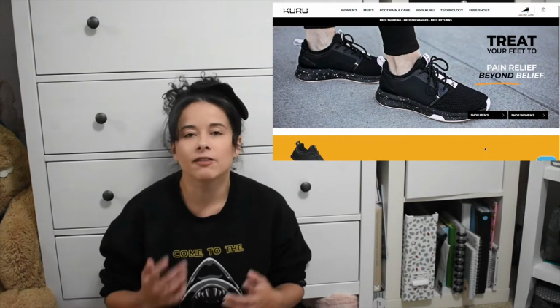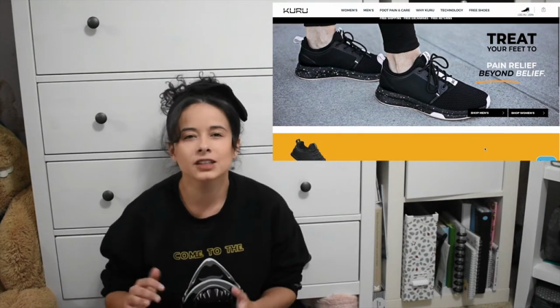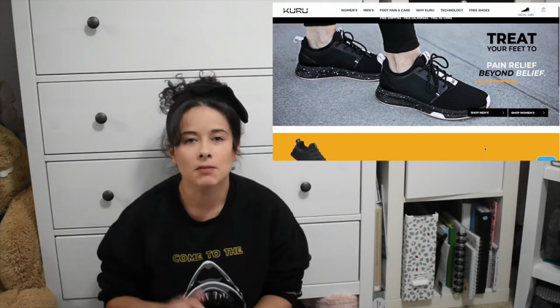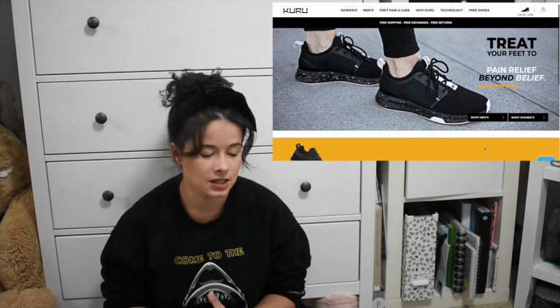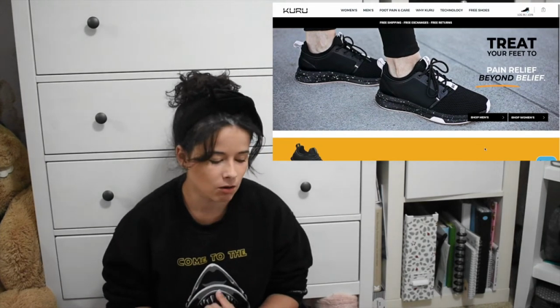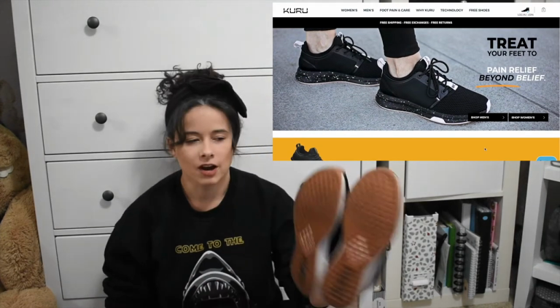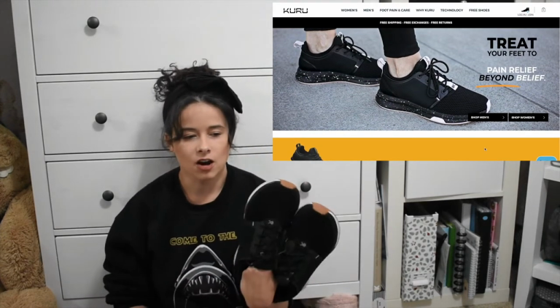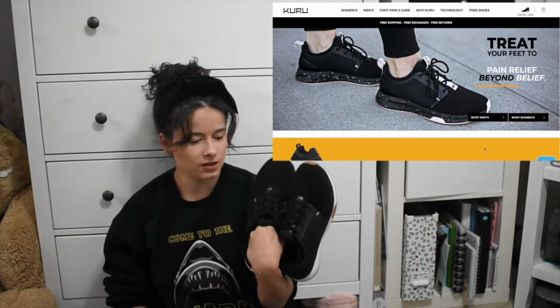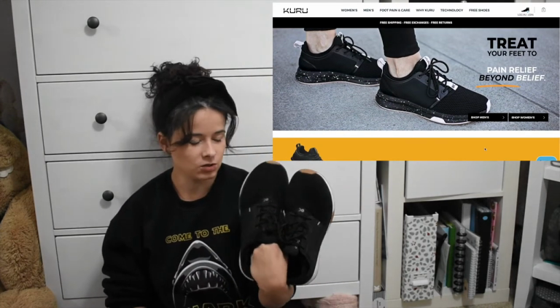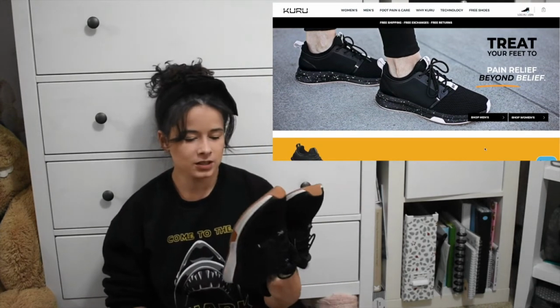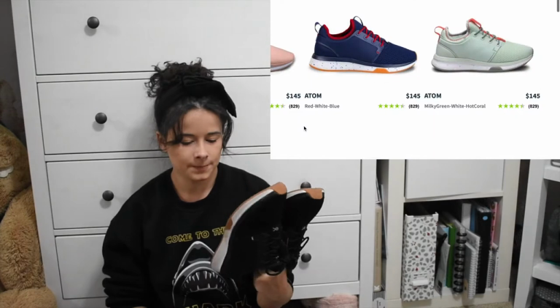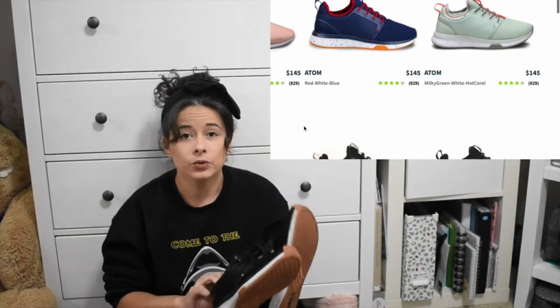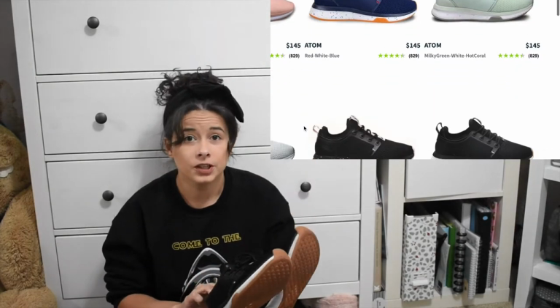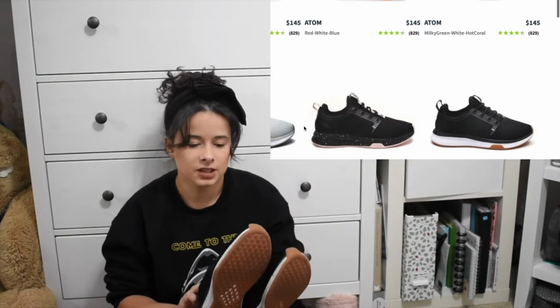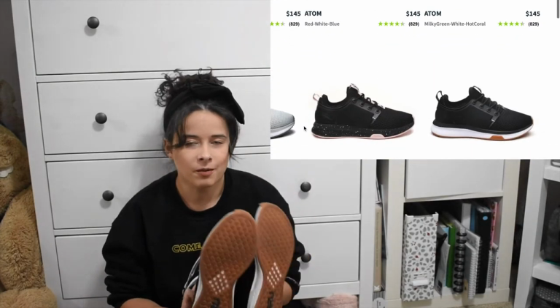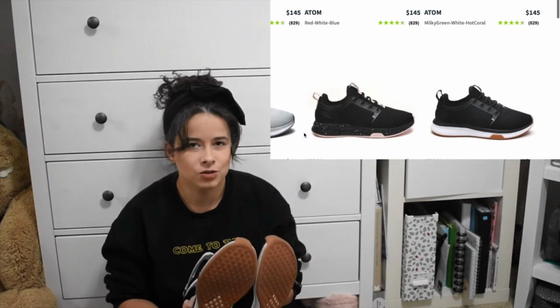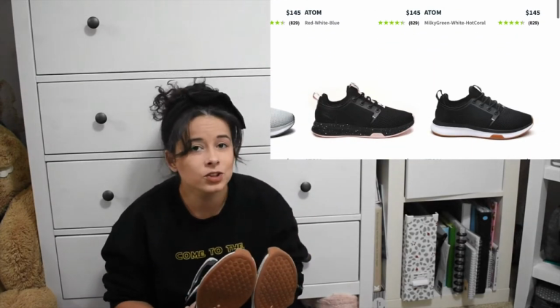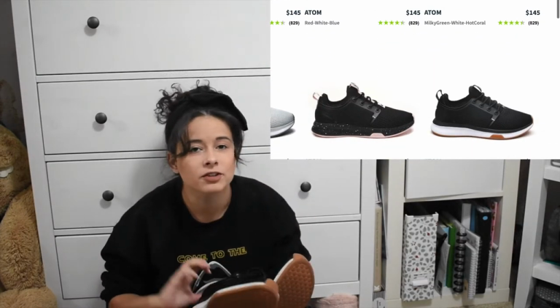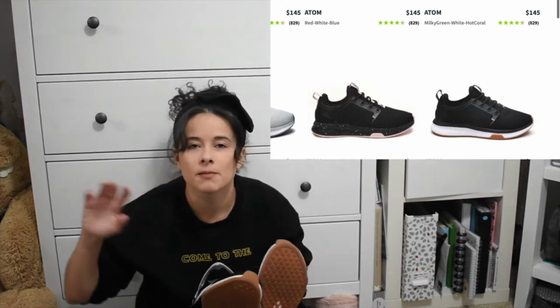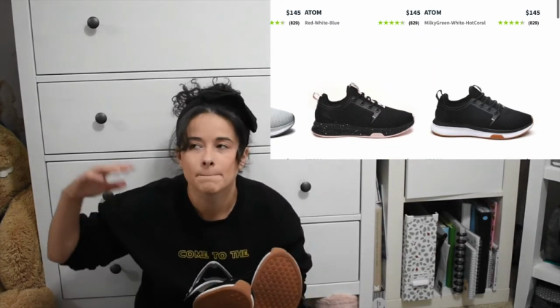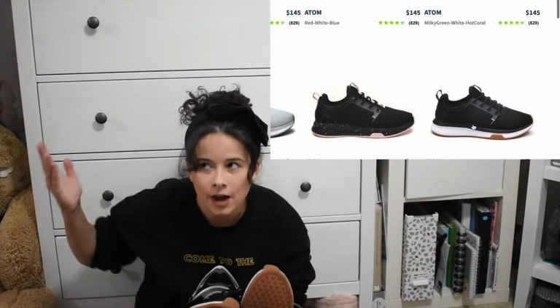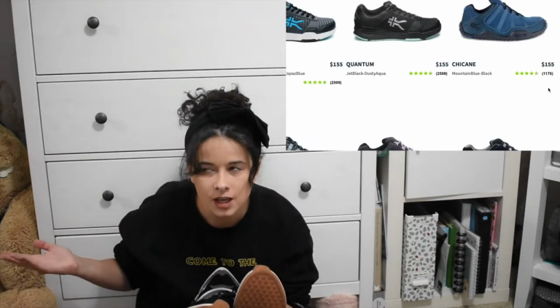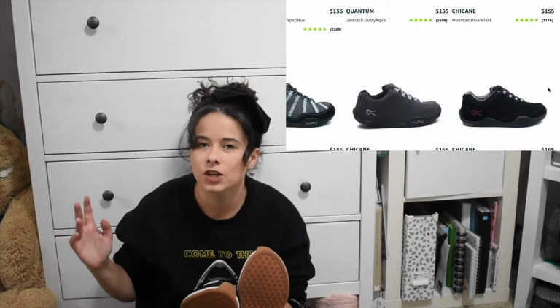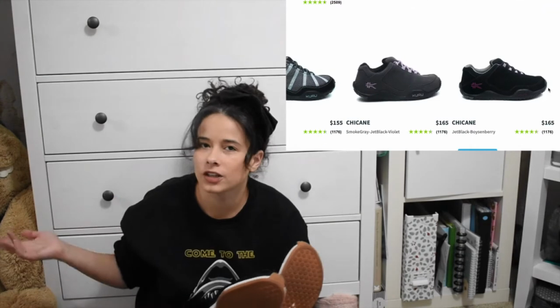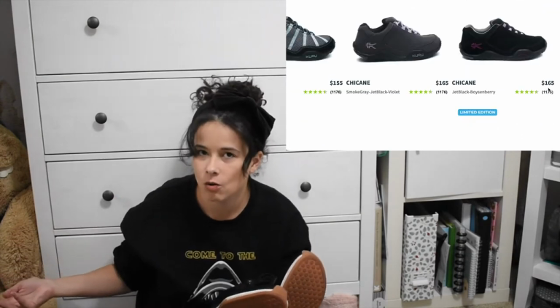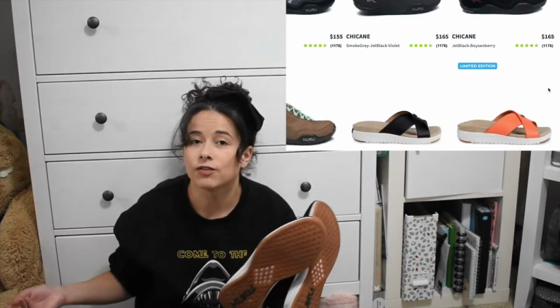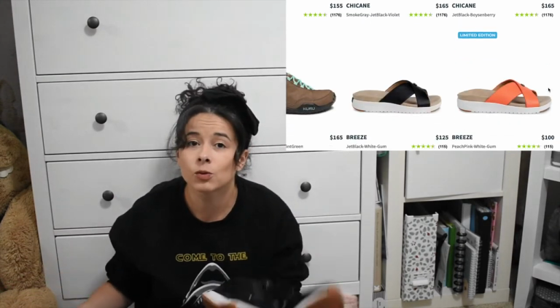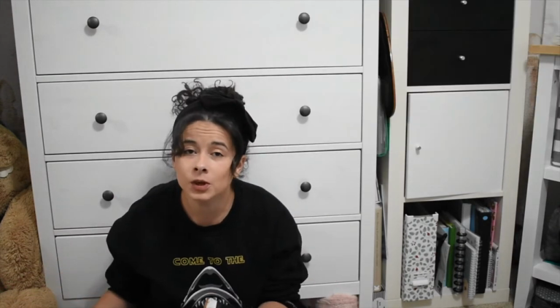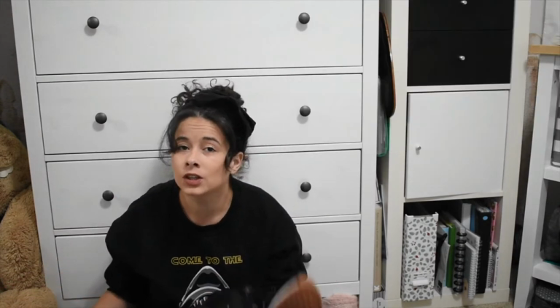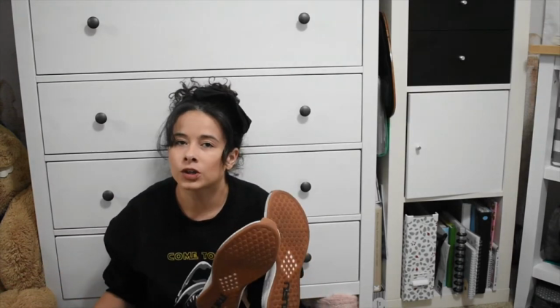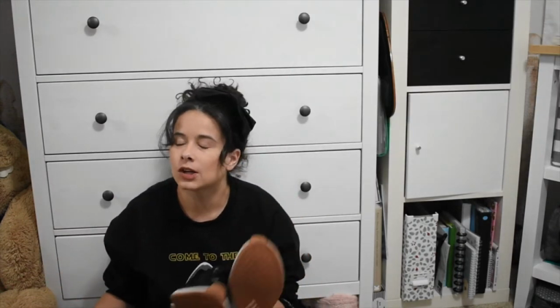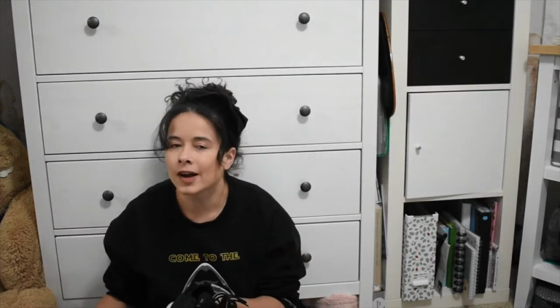I've had these for months now, so I started off with these ones. Kurus are pretty expensive, so I wanted to do a review after some months of having them so that you guys know if they are worth the money or just all hype.